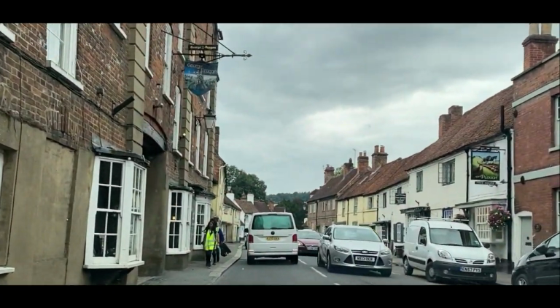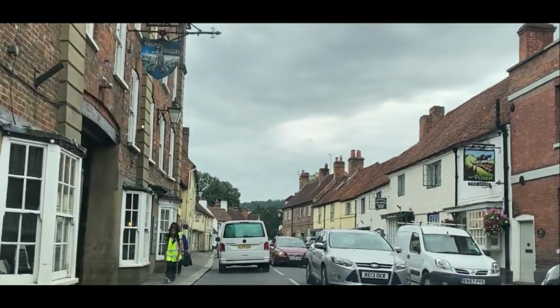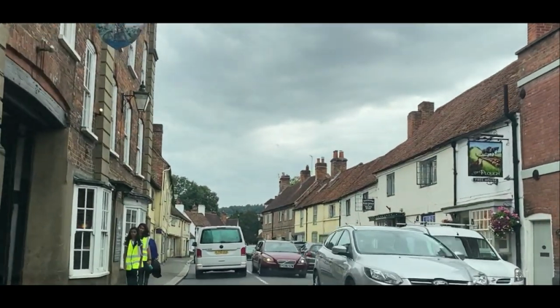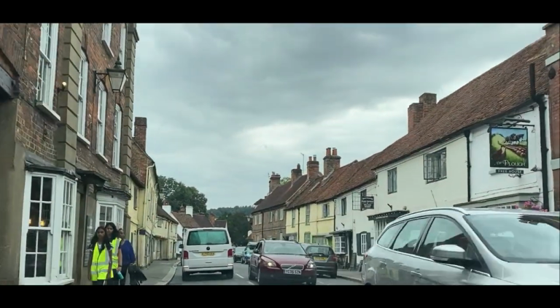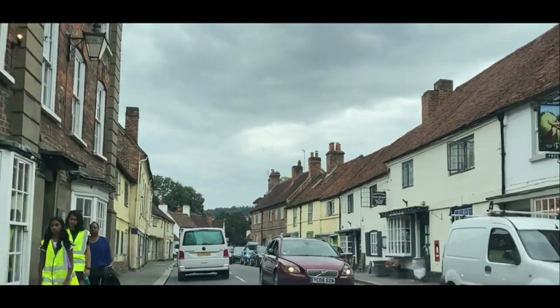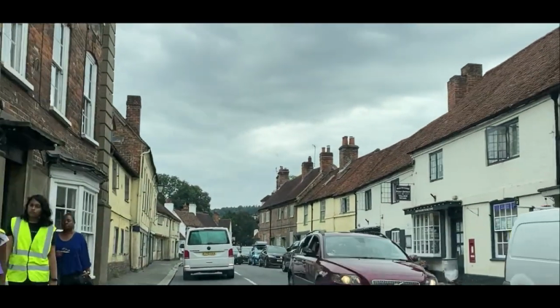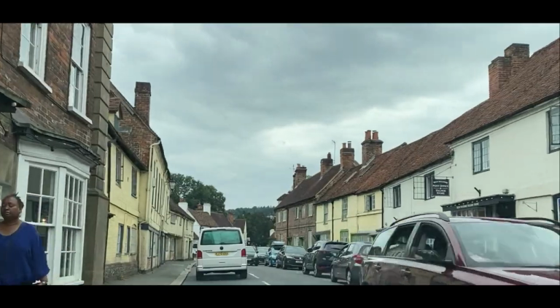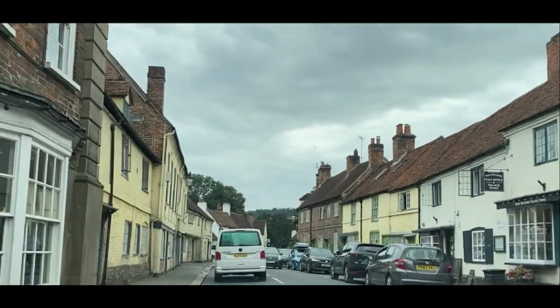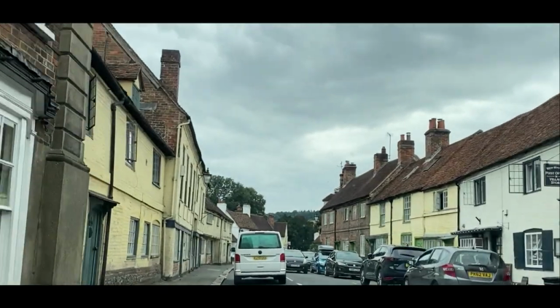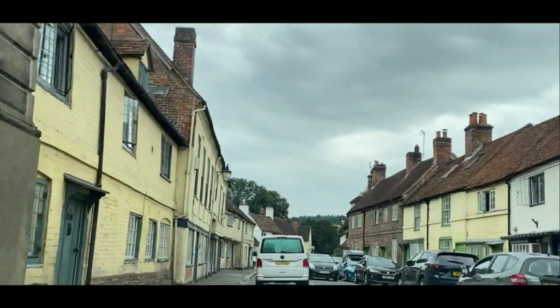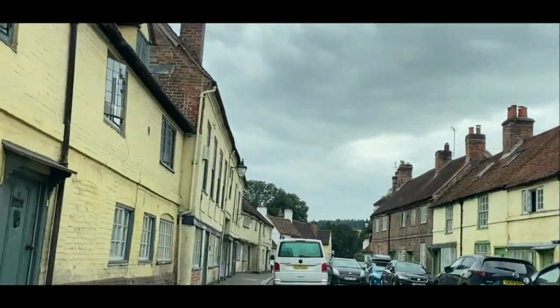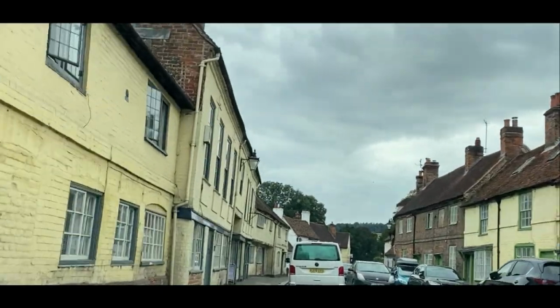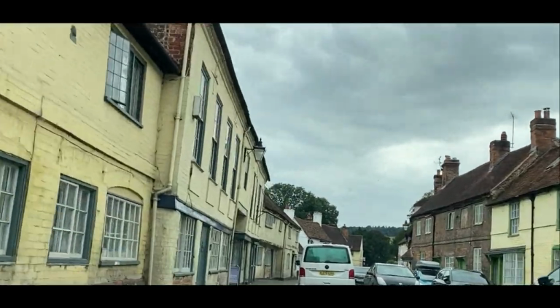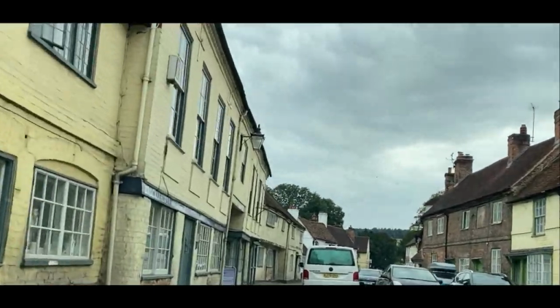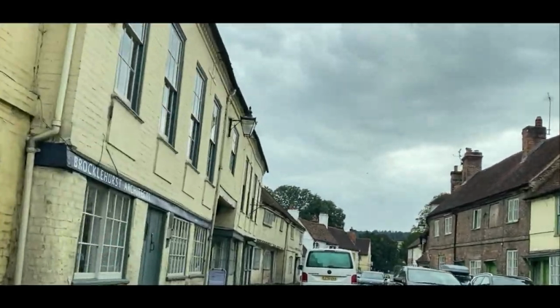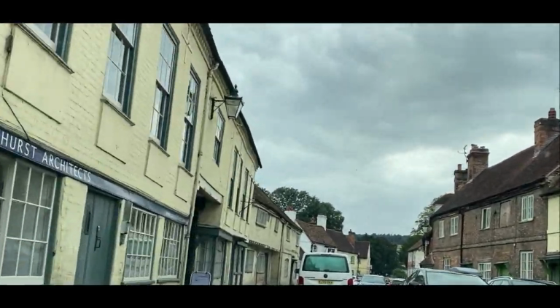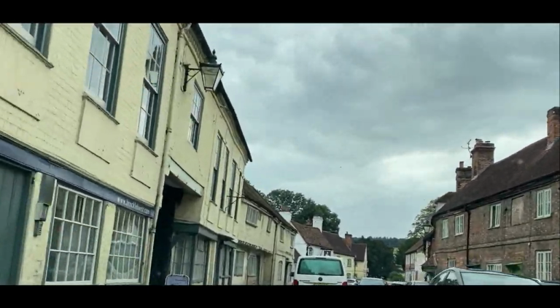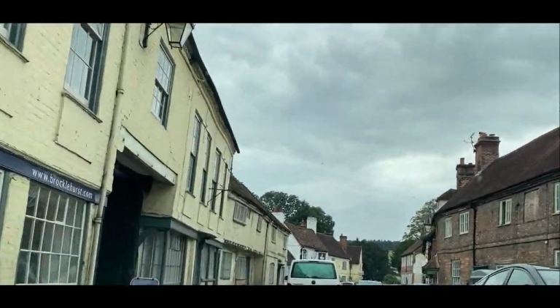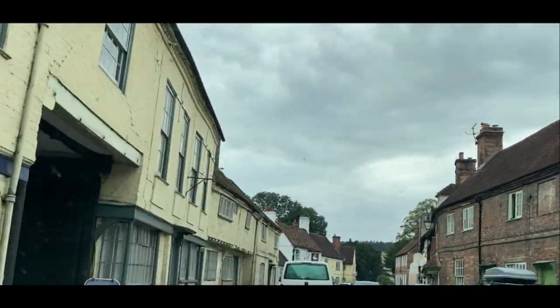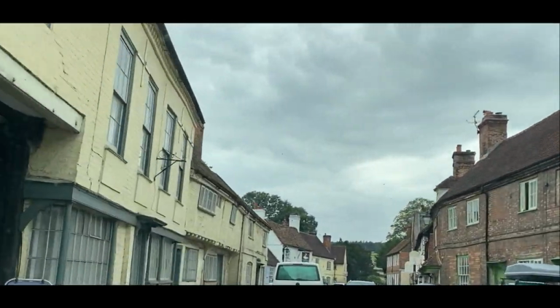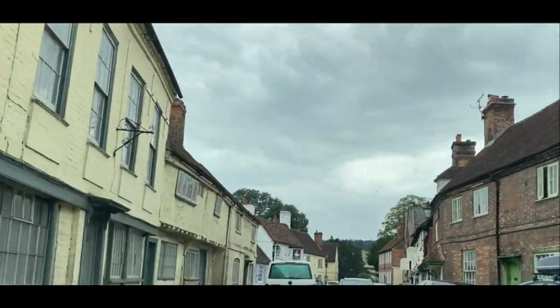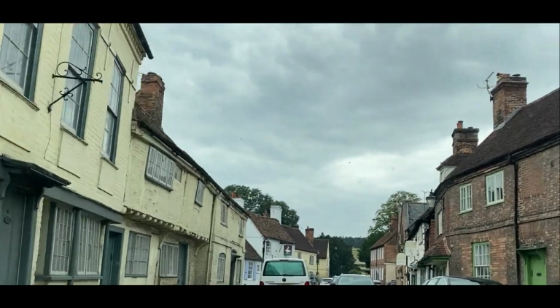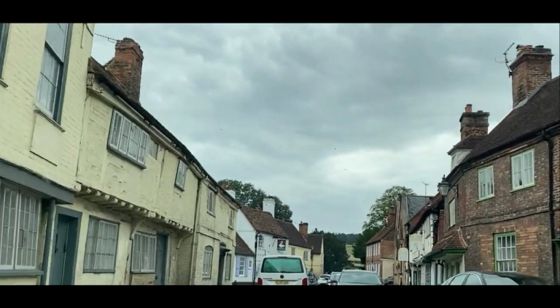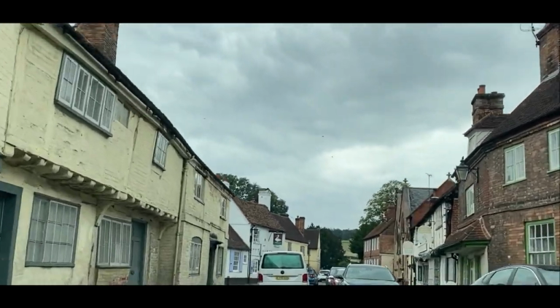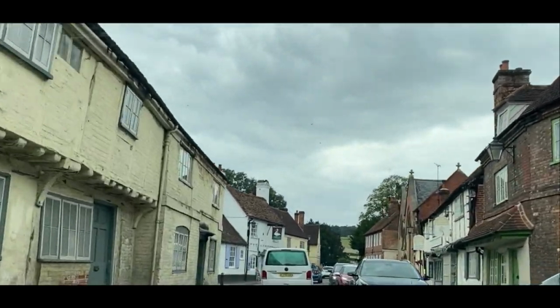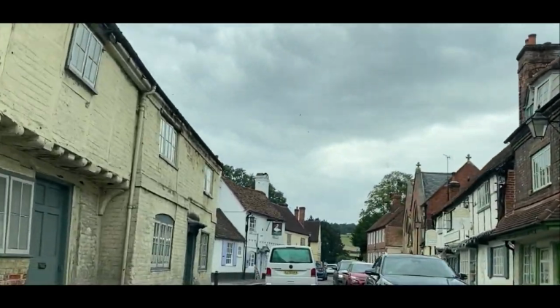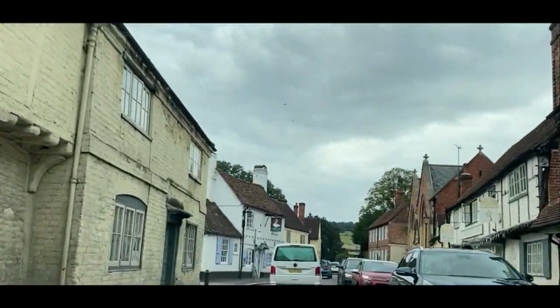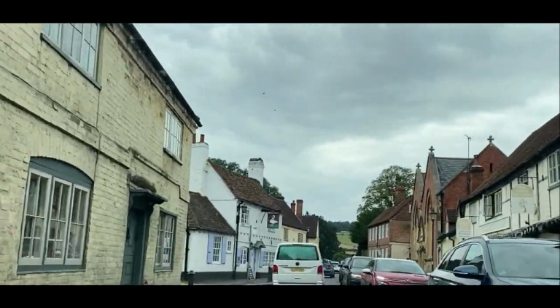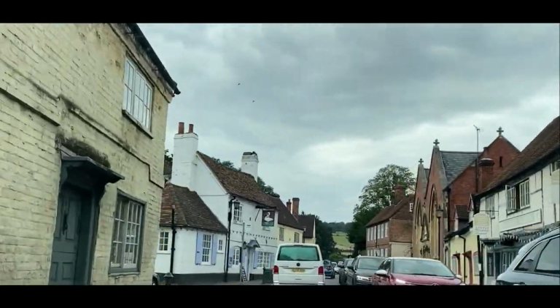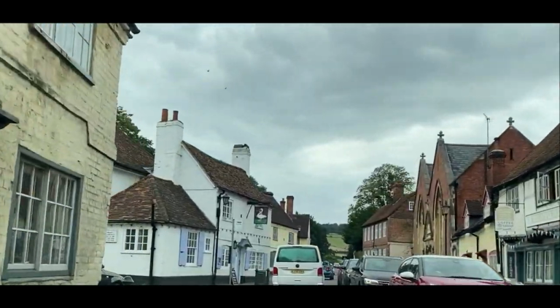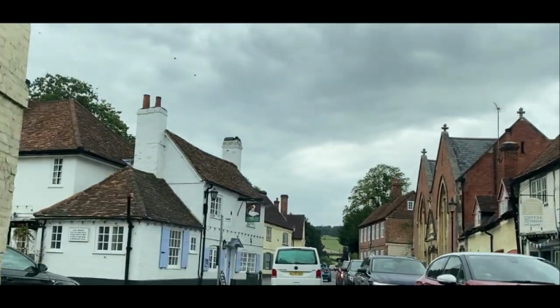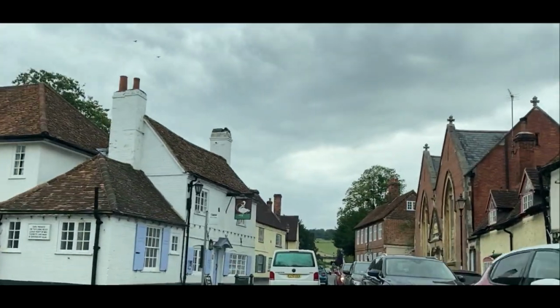This is the village of West Wycombe, found in Buckinghamshire, England. This straight road has a story to tell.